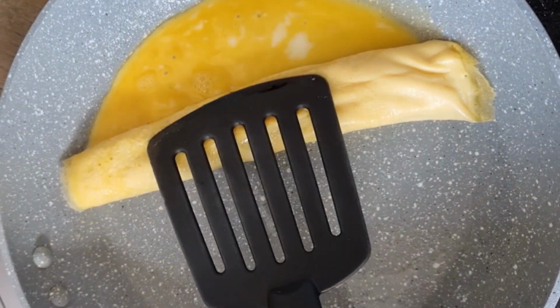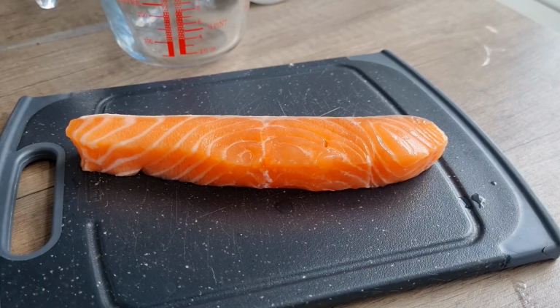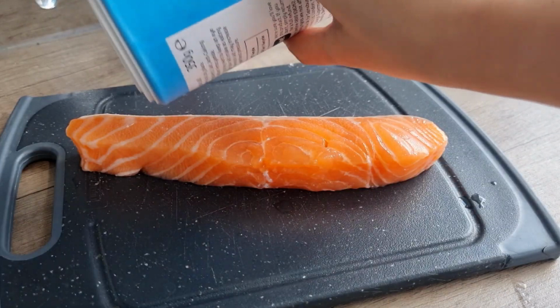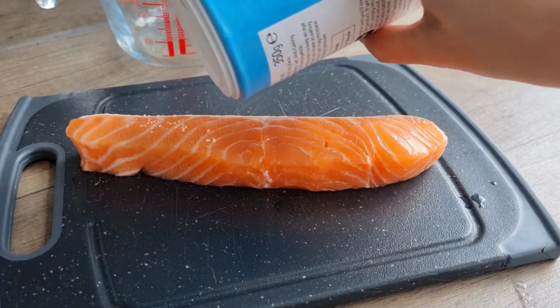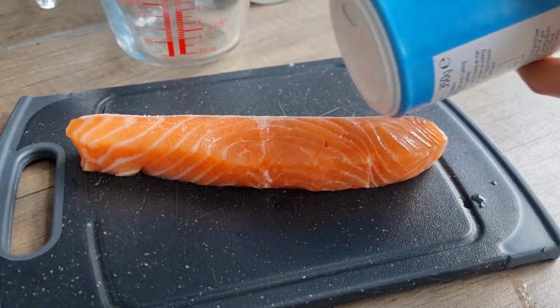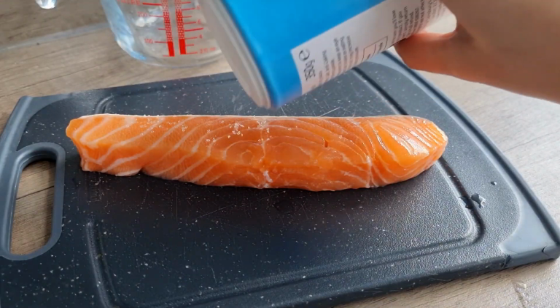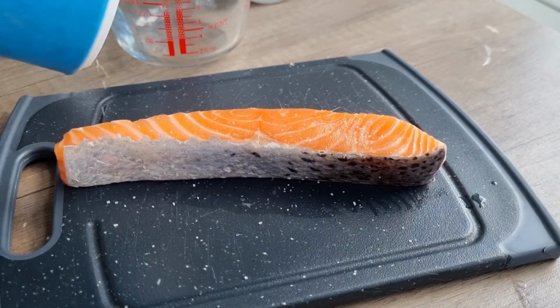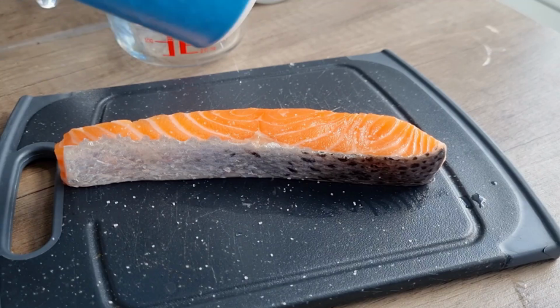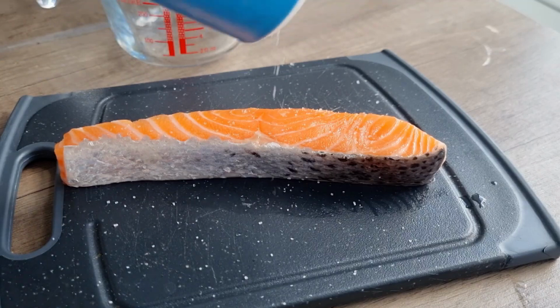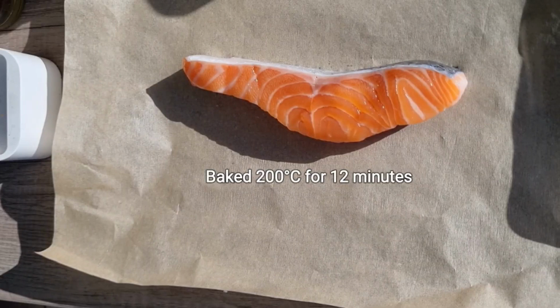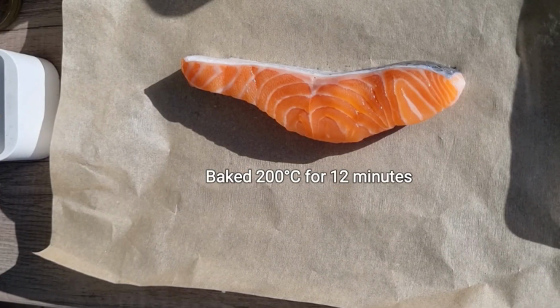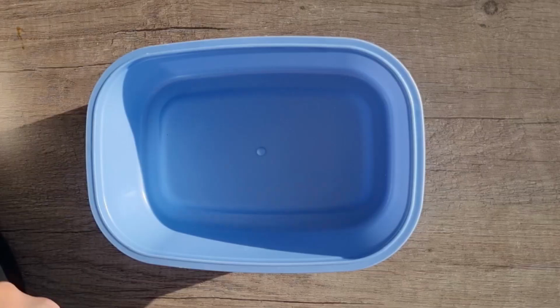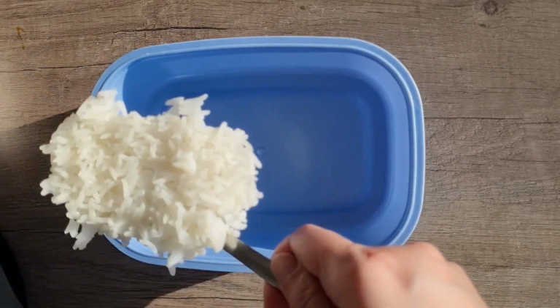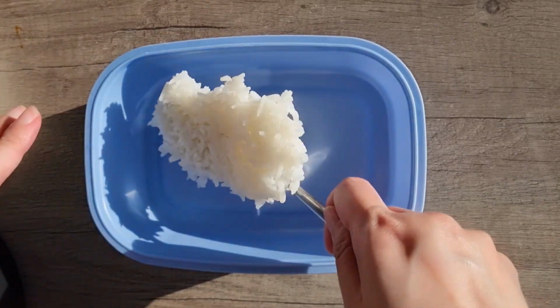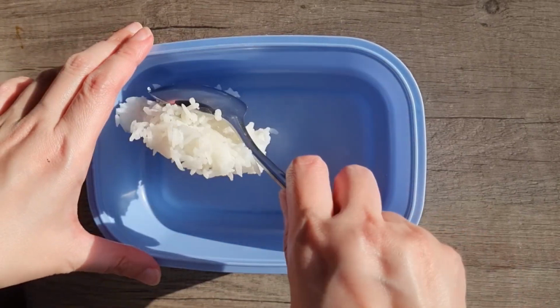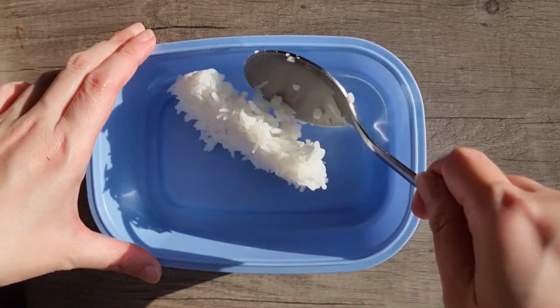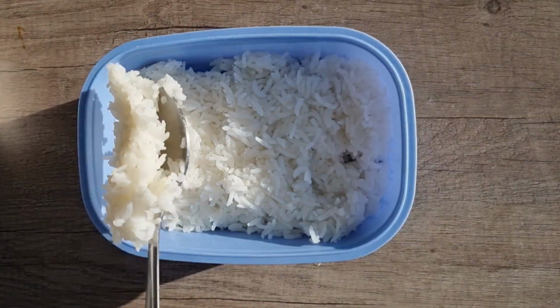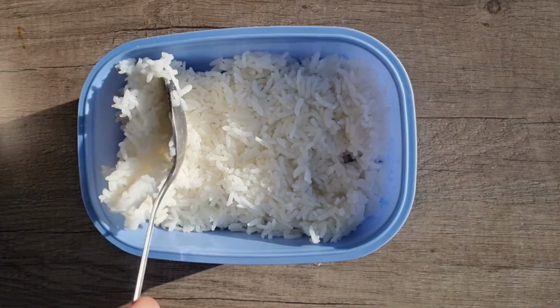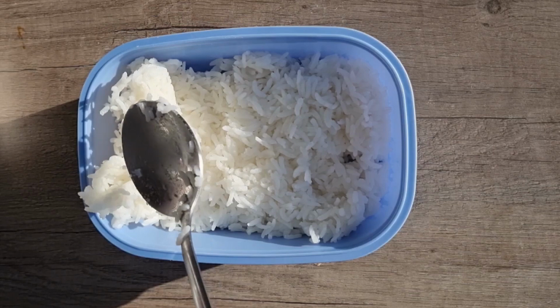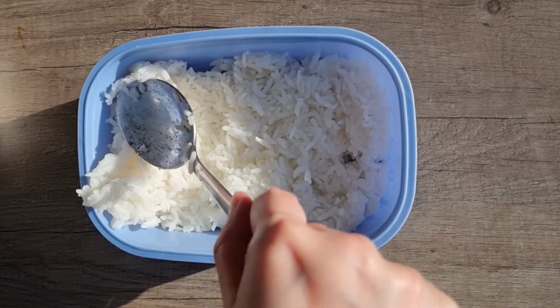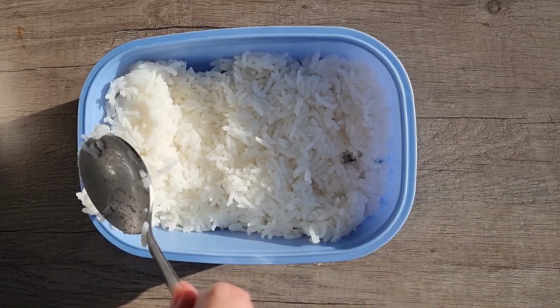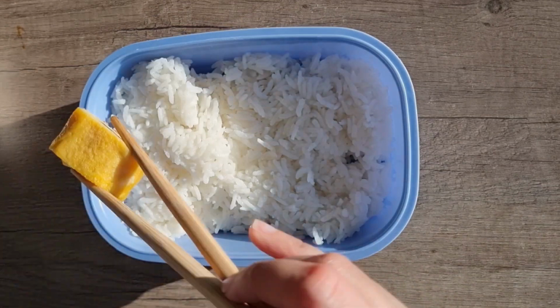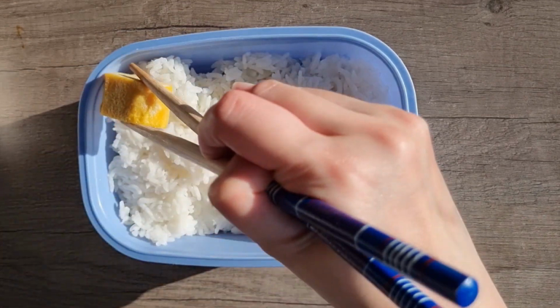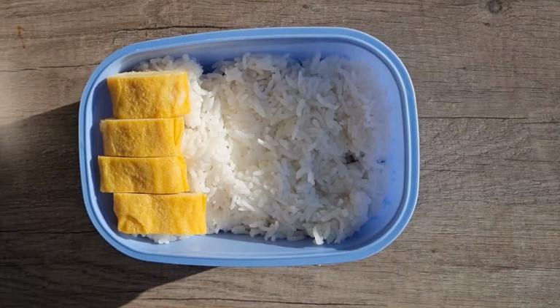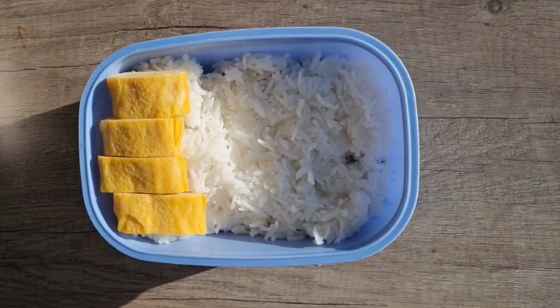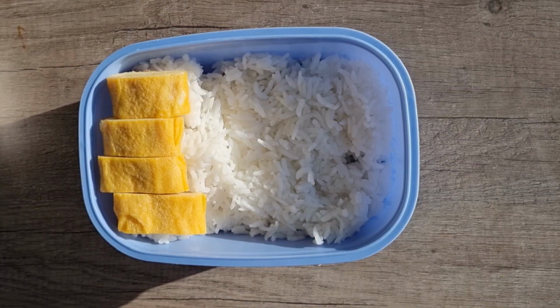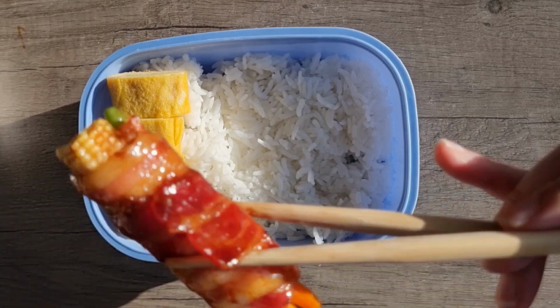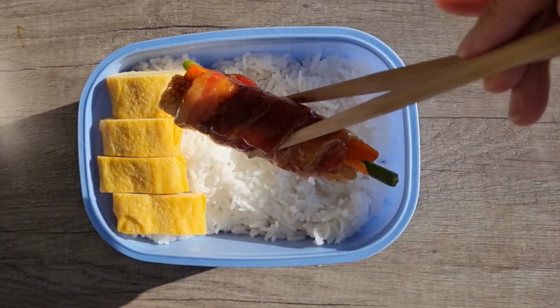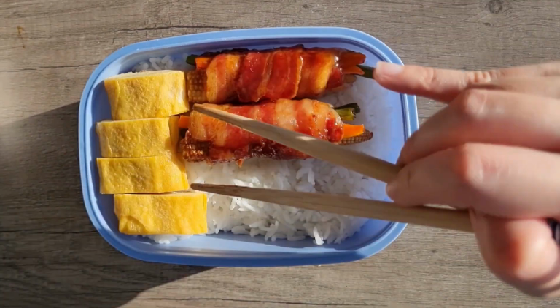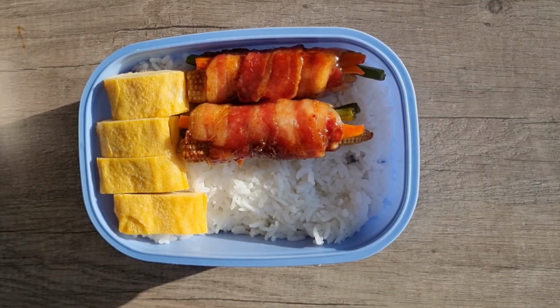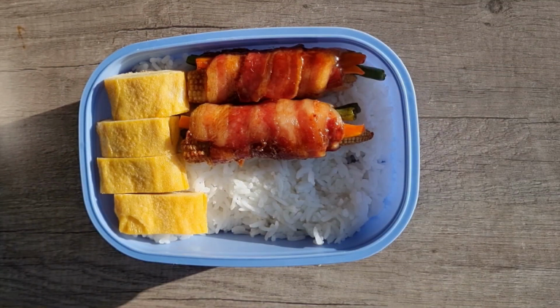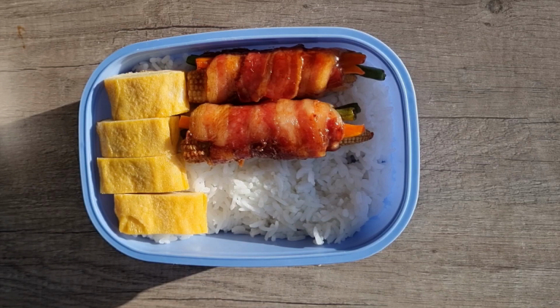Finally, season the salmon and bake it. Now pack the lunch box. Having different foods makes lunch more fun, and I like meat rolls the most.